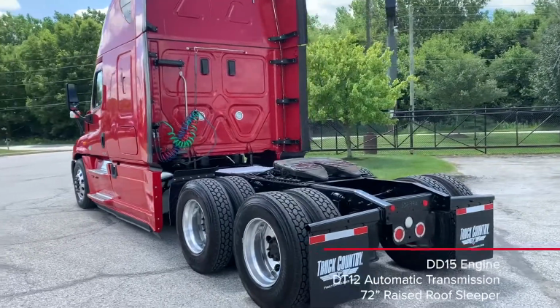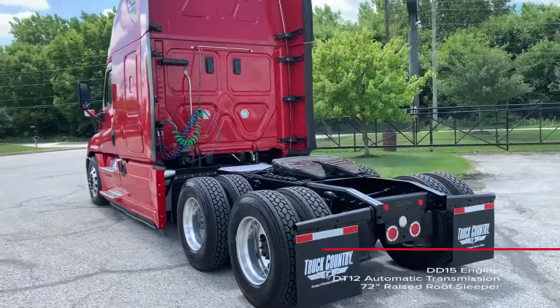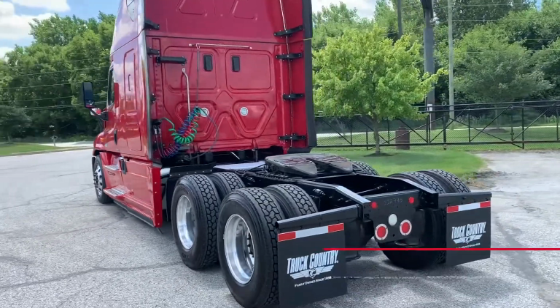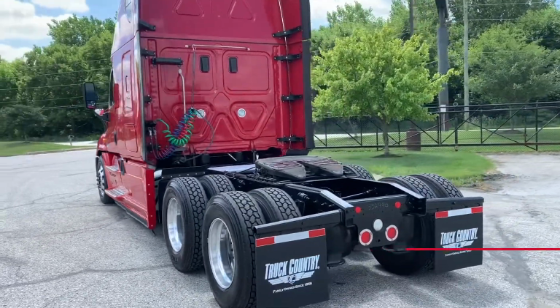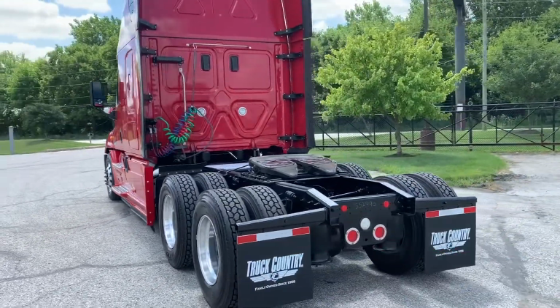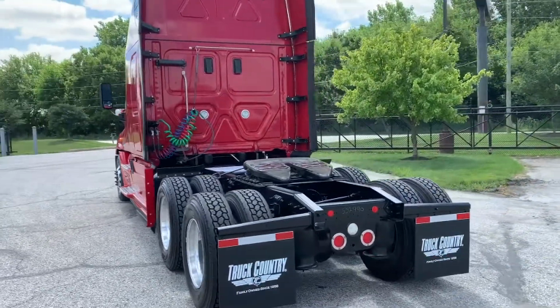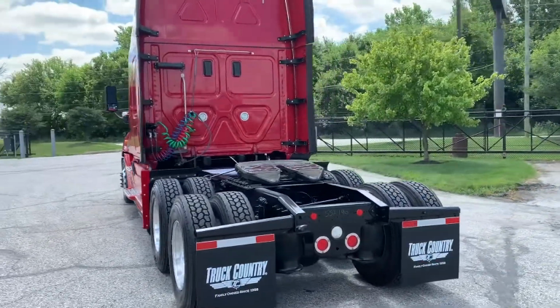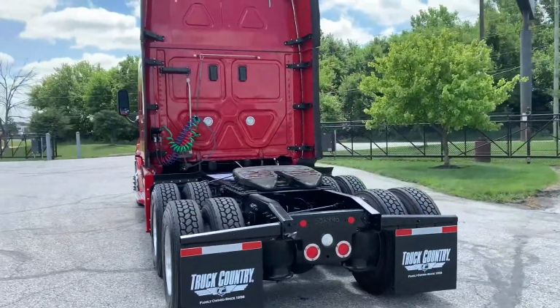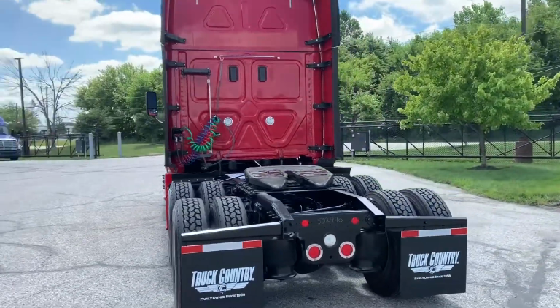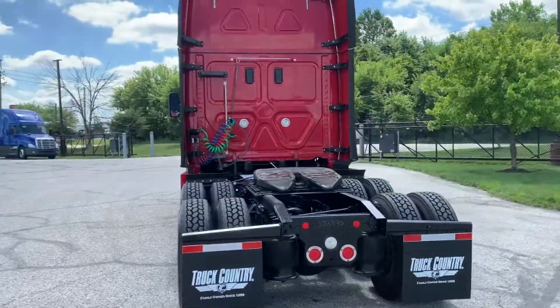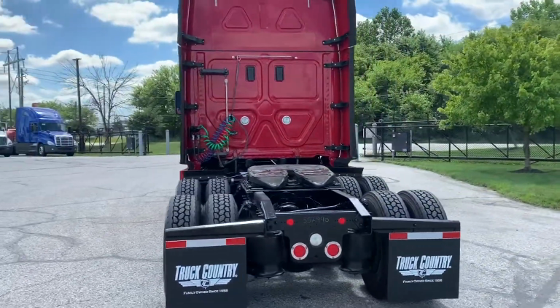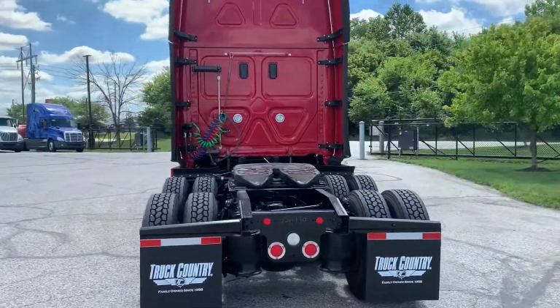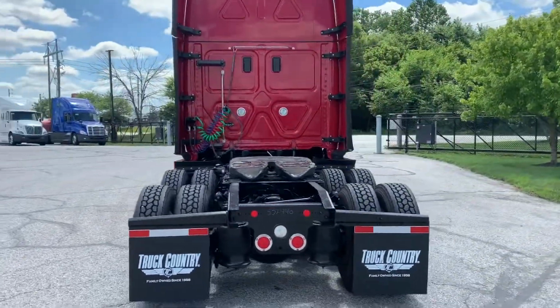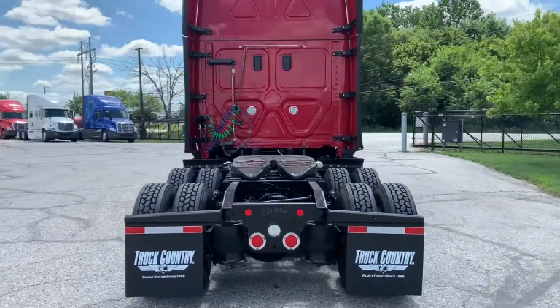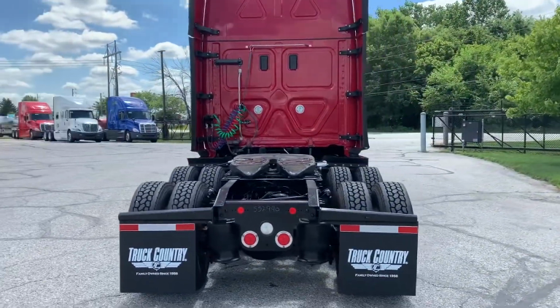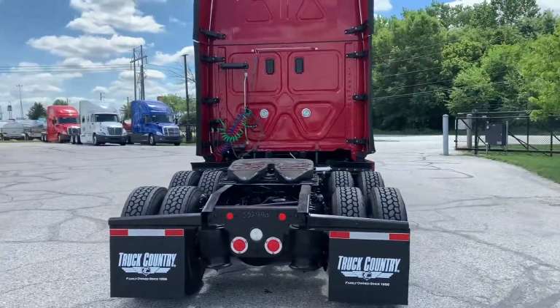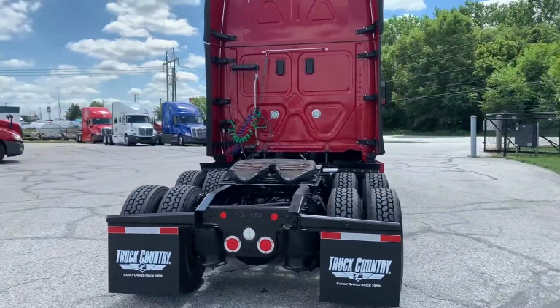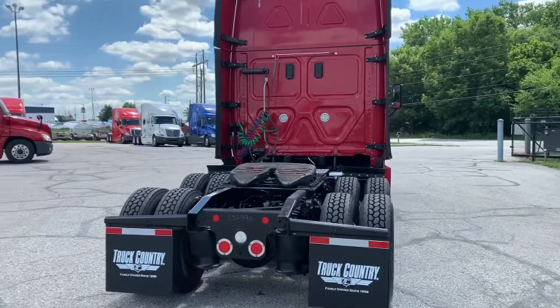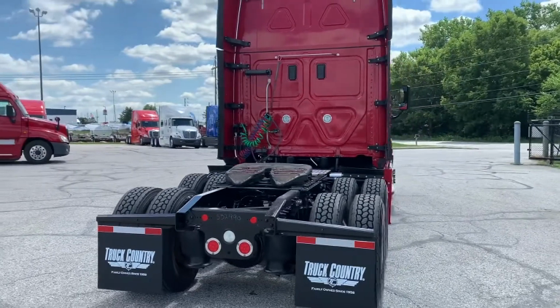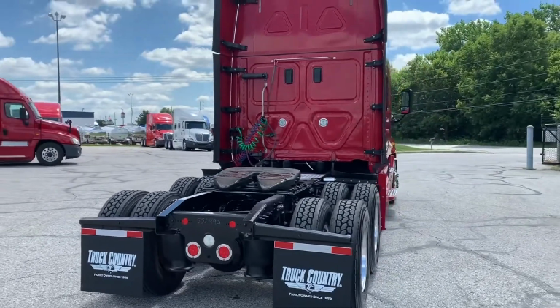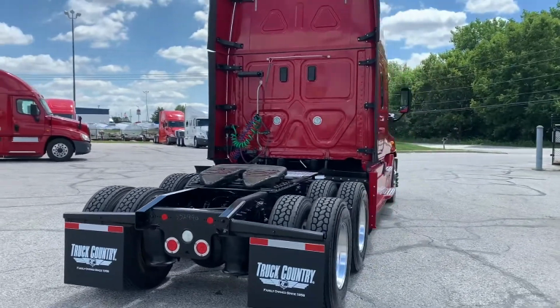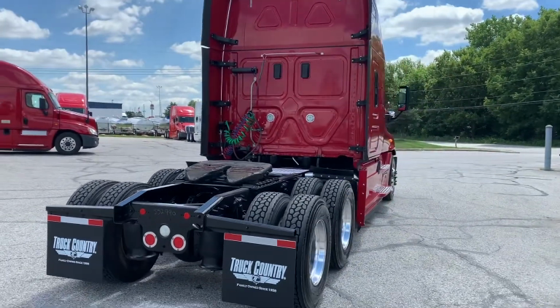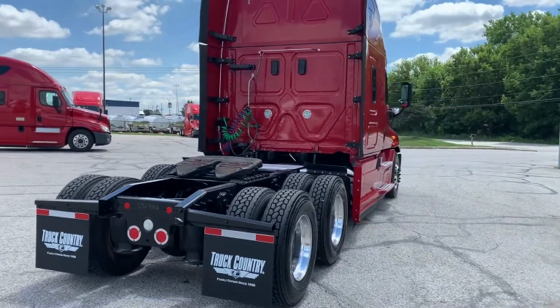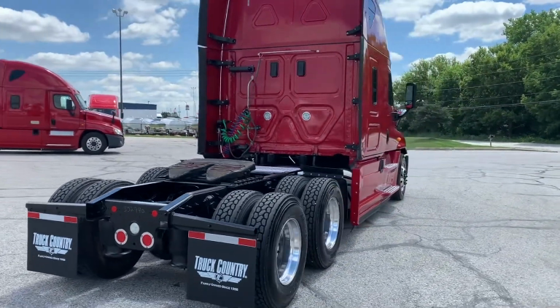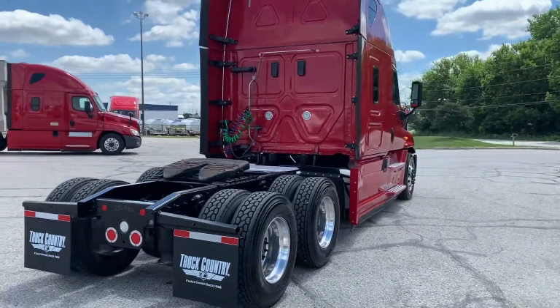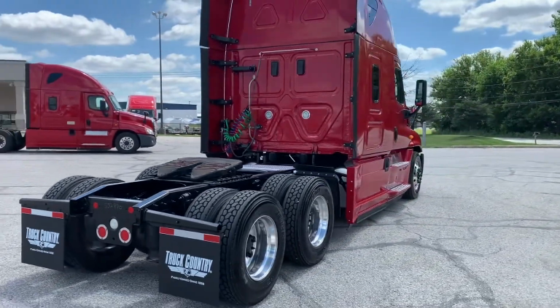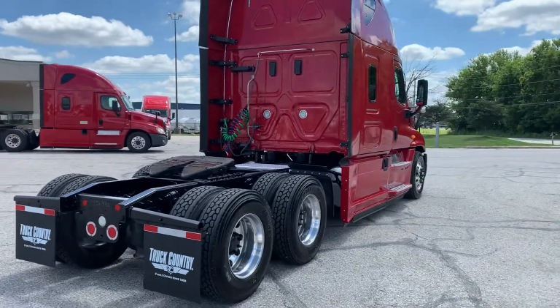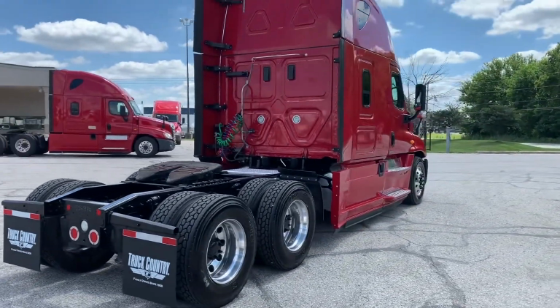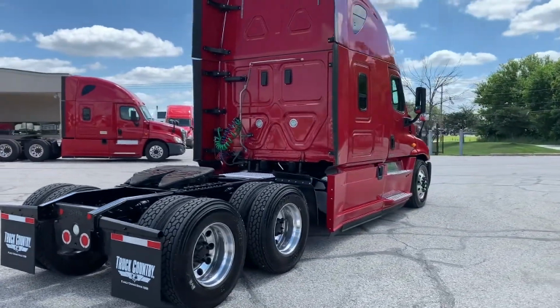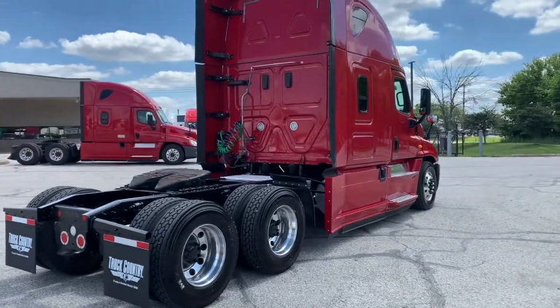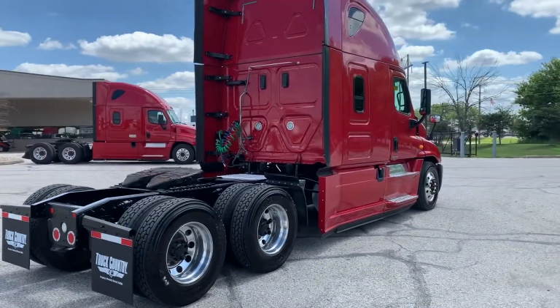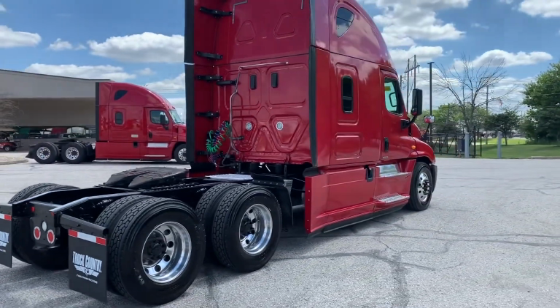All Stoops used trucks go through an 80 point inspection process before they are made available for resale, so you can be sure your Stoops used truck is ready to roll.